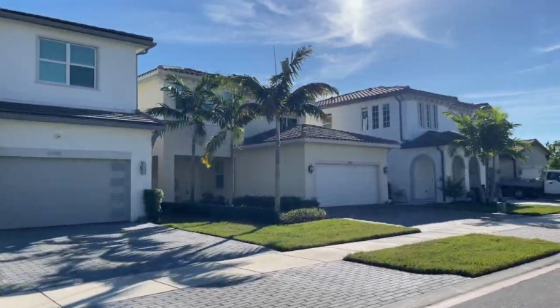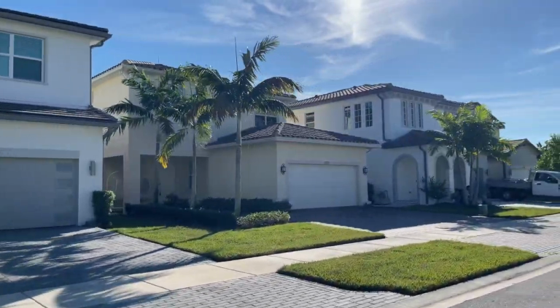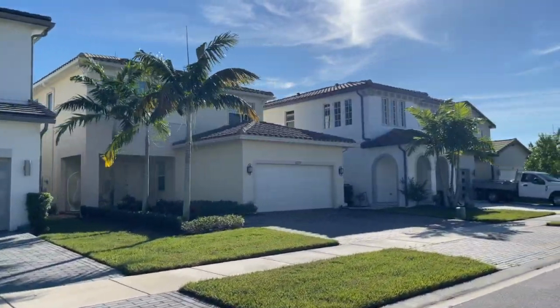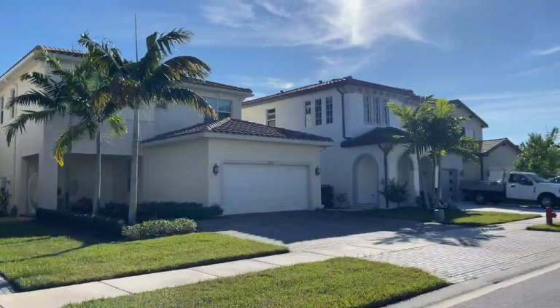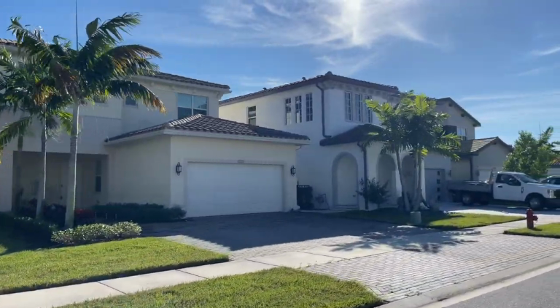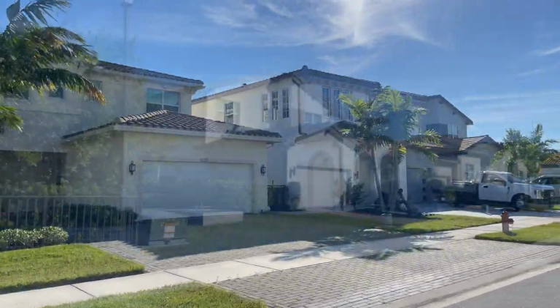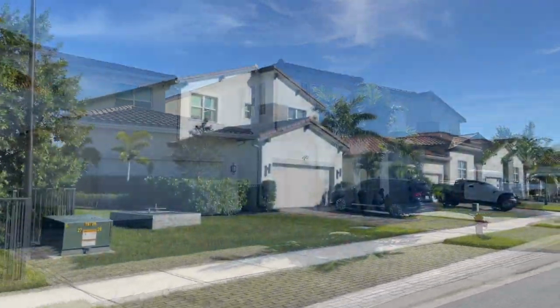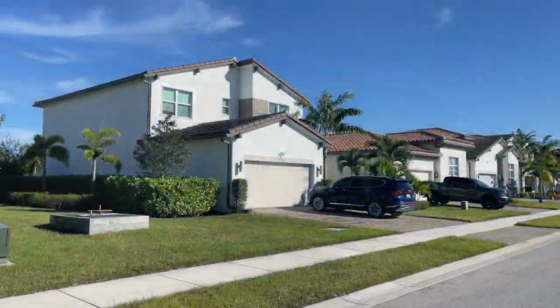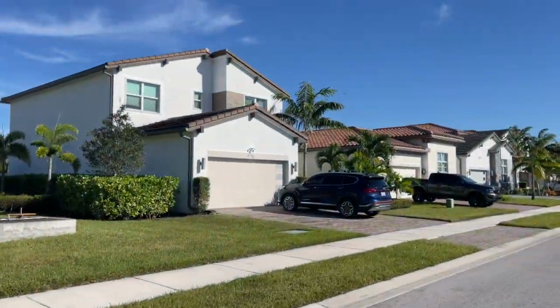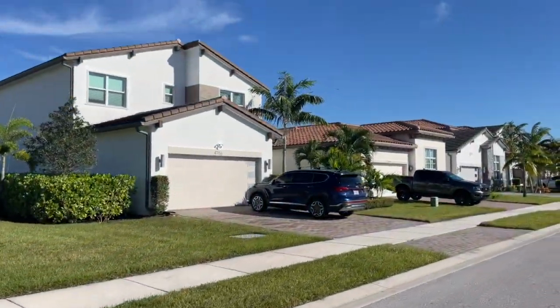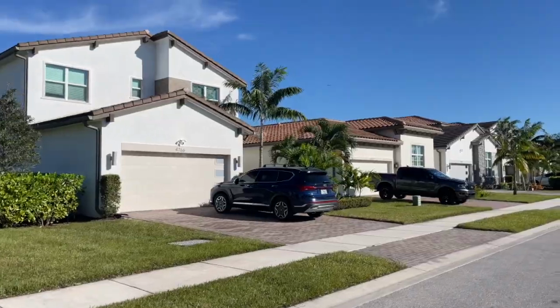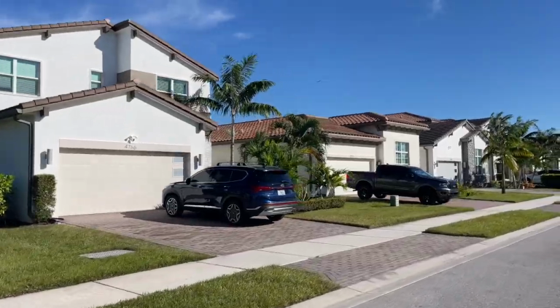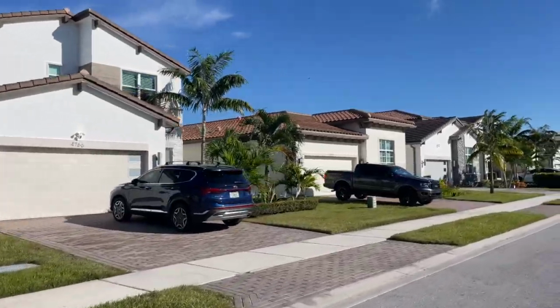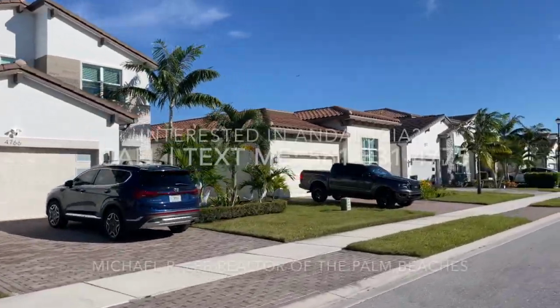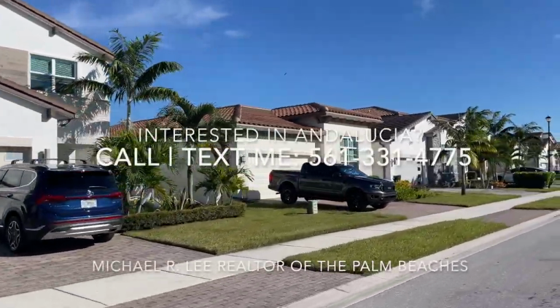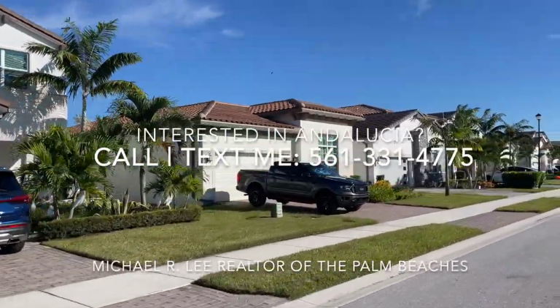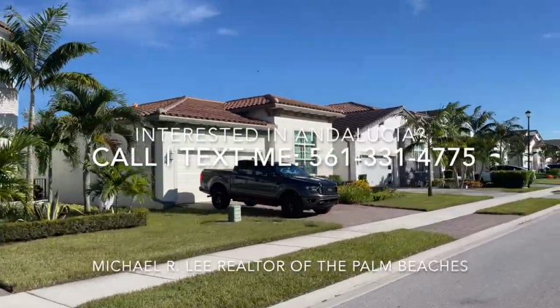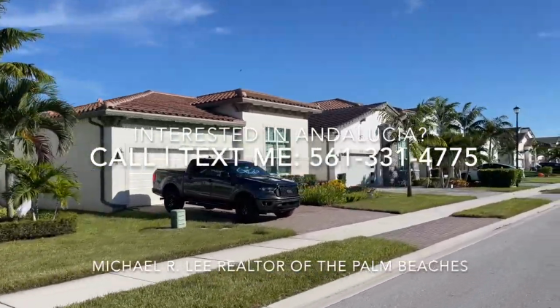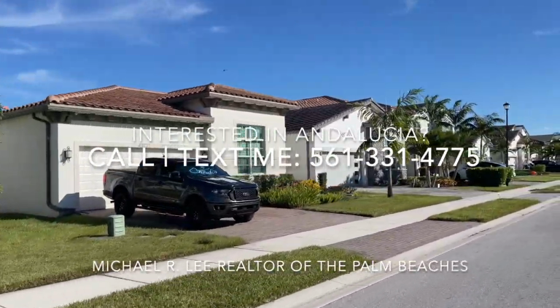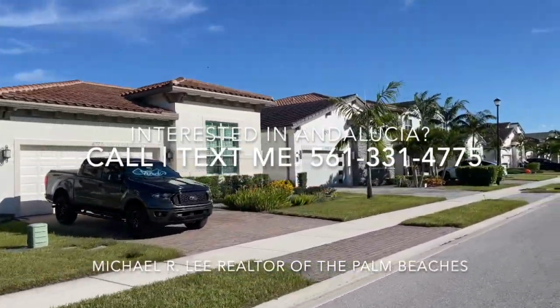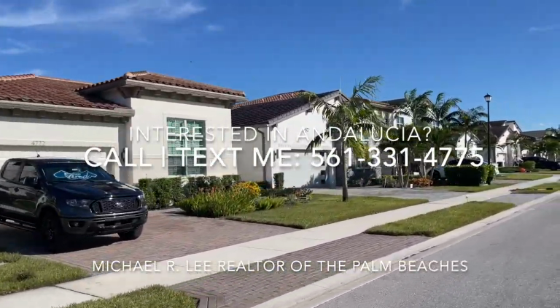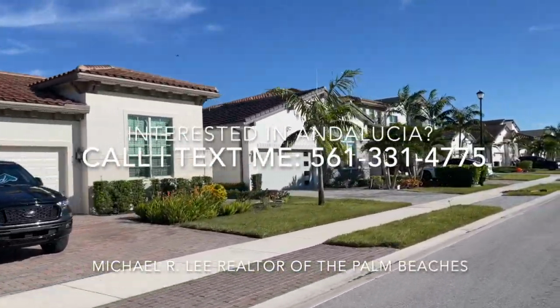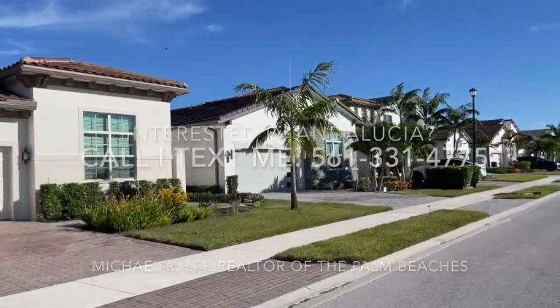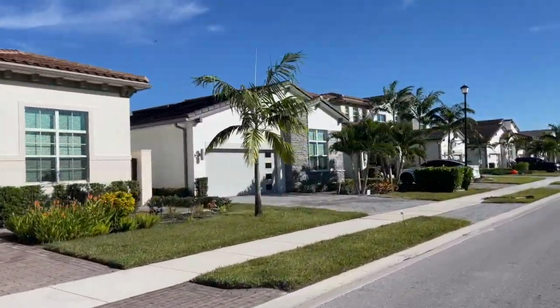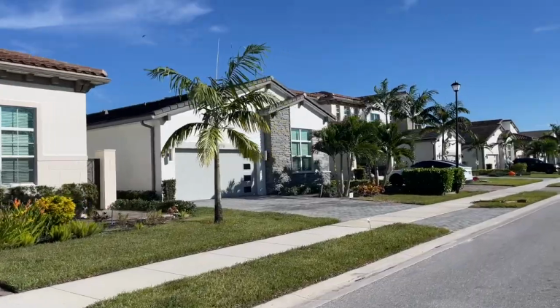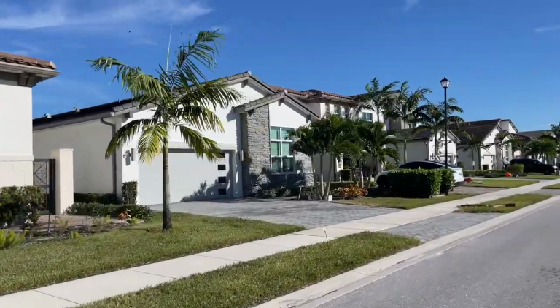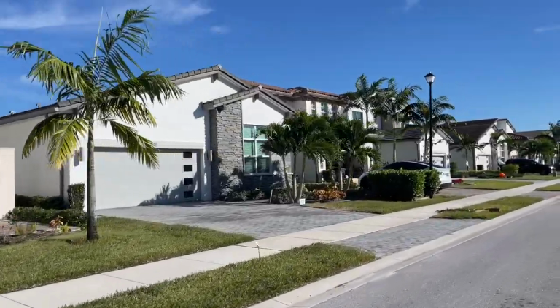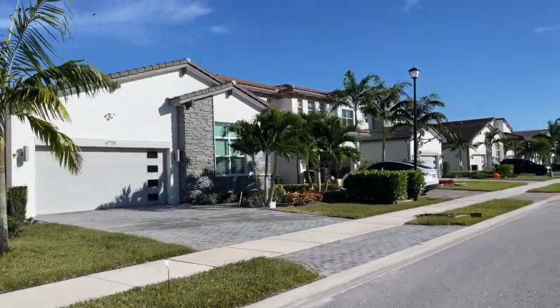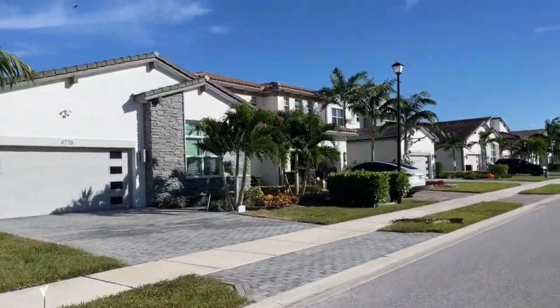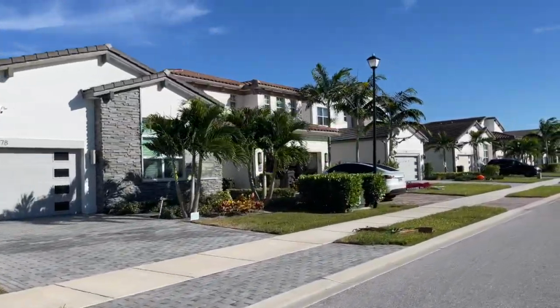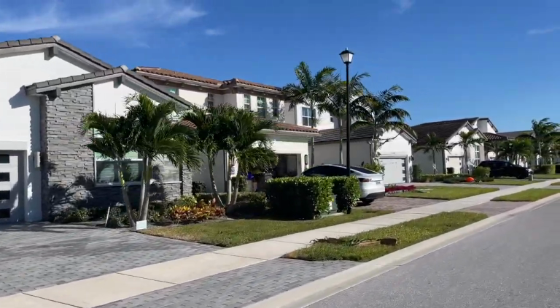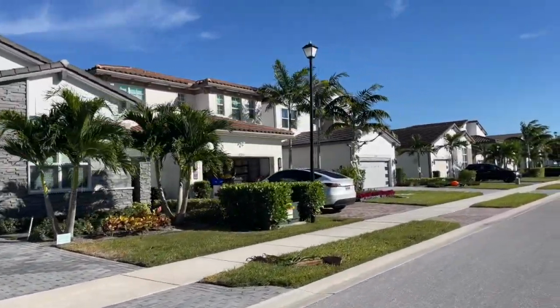If you're interested in learning more about this community or any other communities in the Palm Beaches area, just simply call or text the number in the description below, or leave a comment and I'll see you in the next video. Peace.